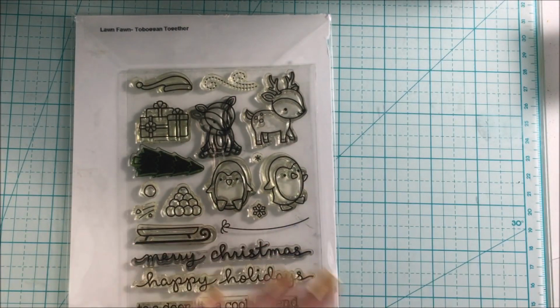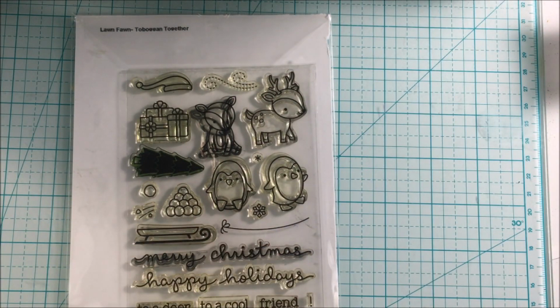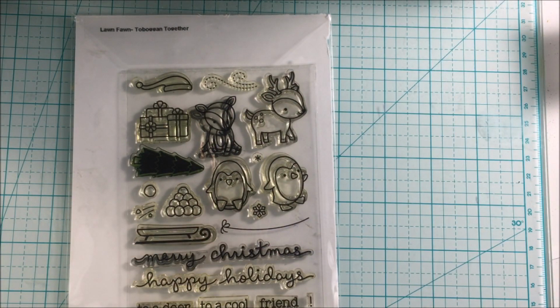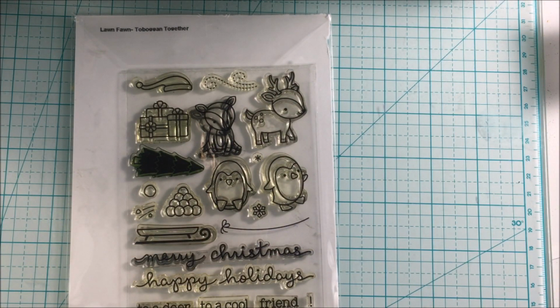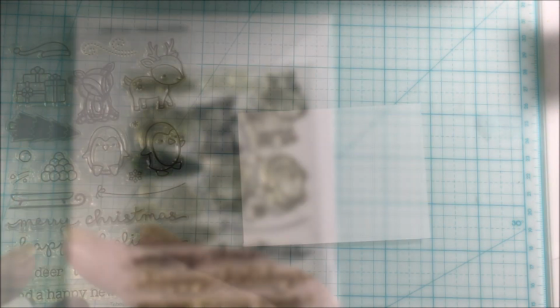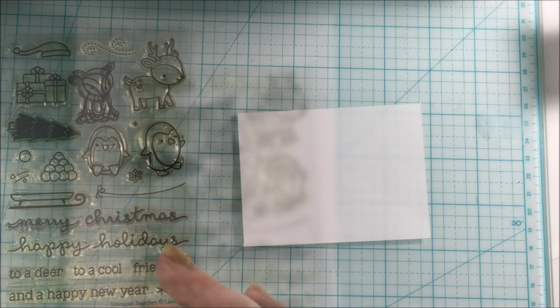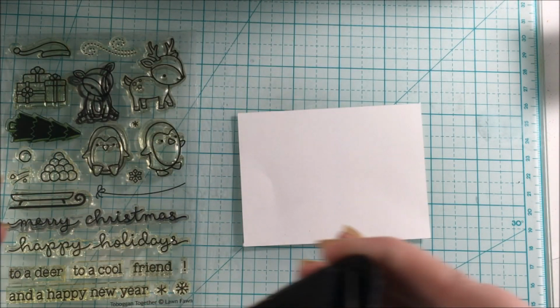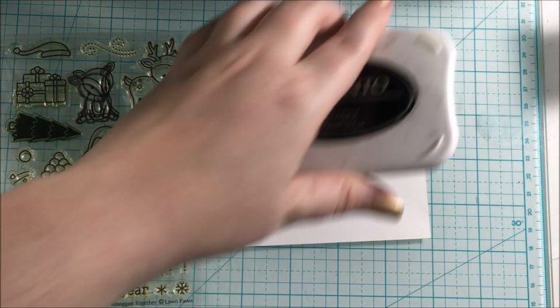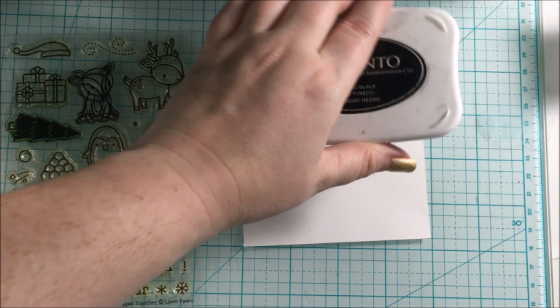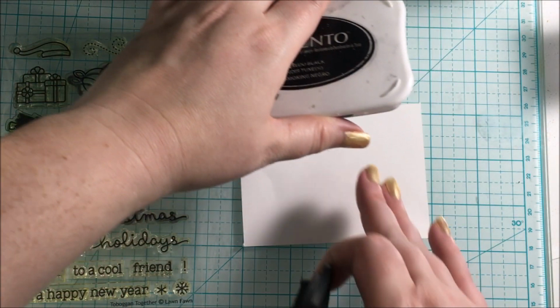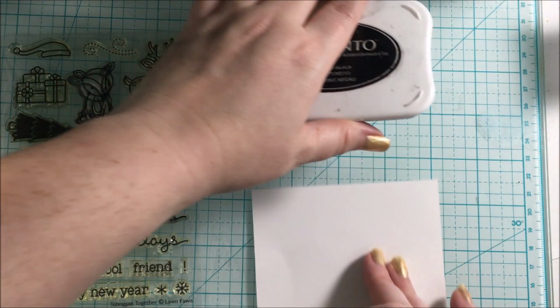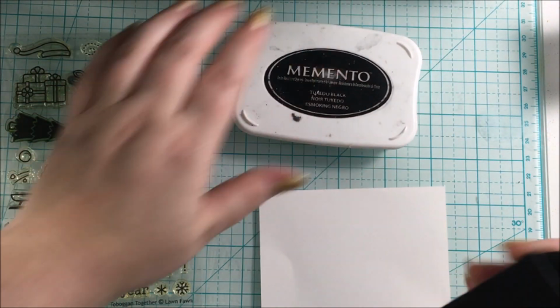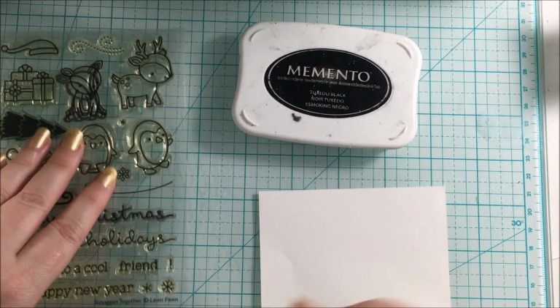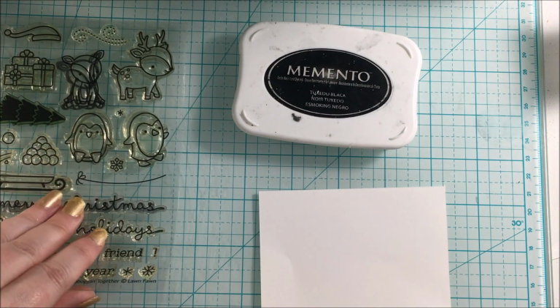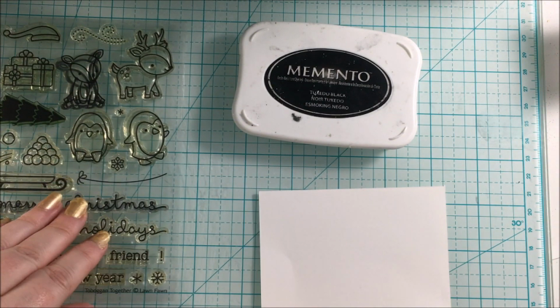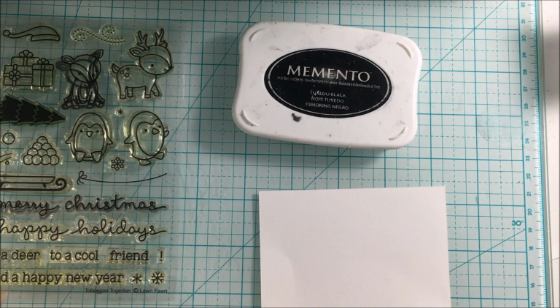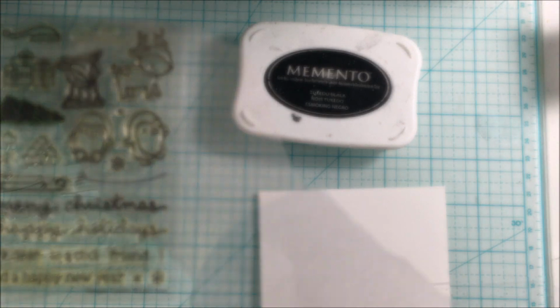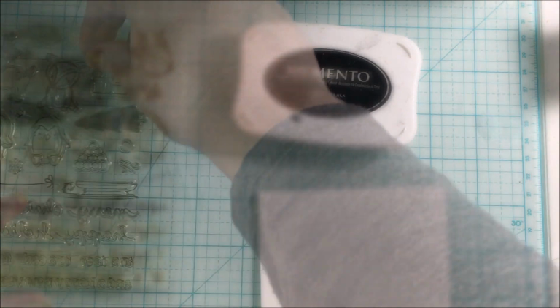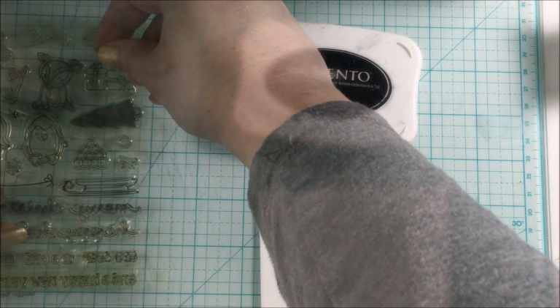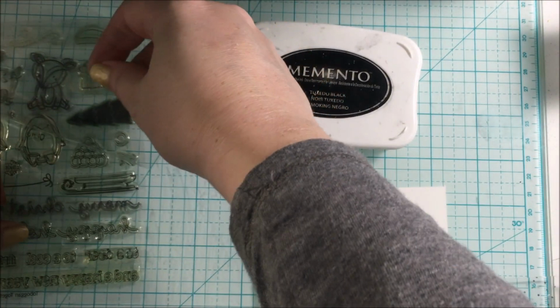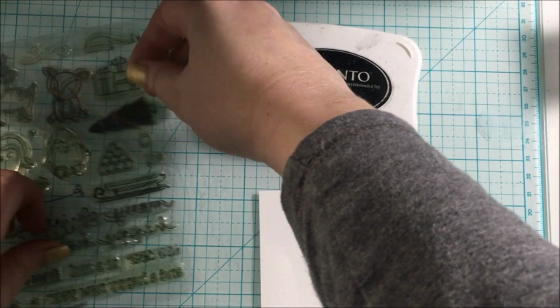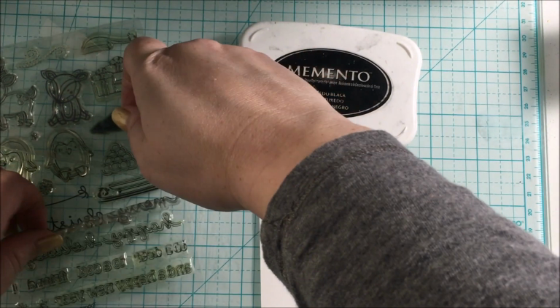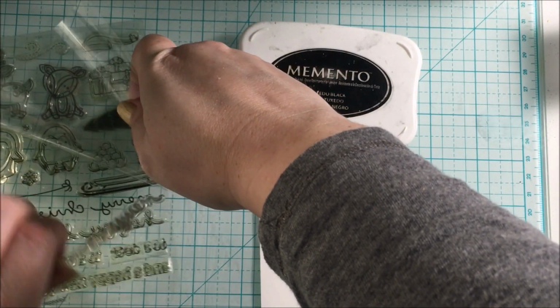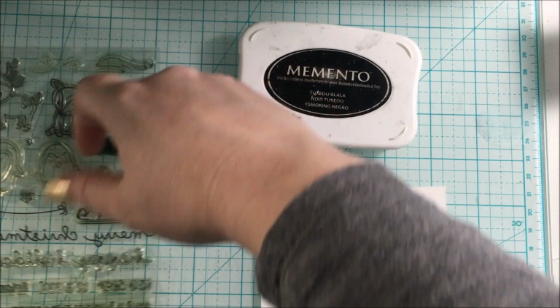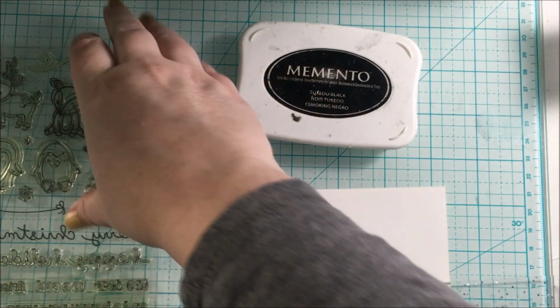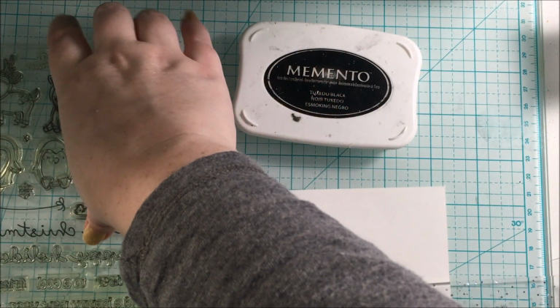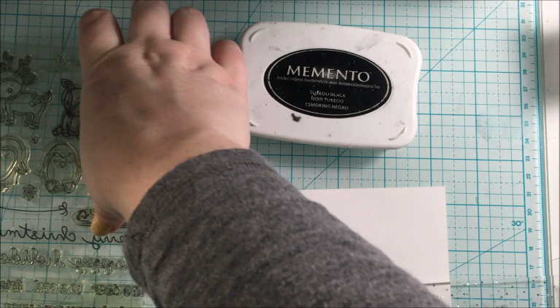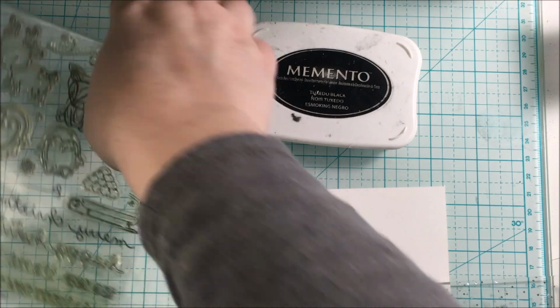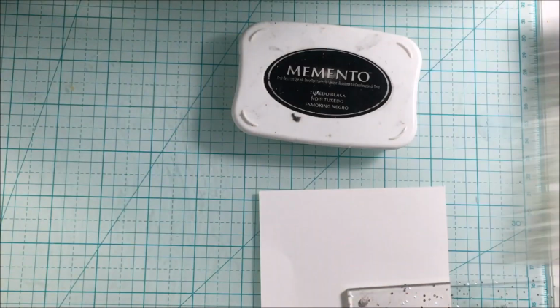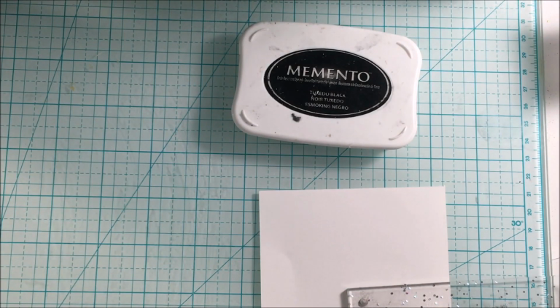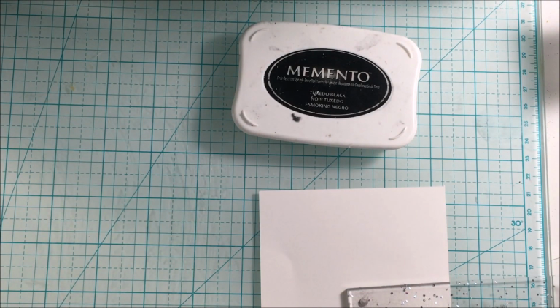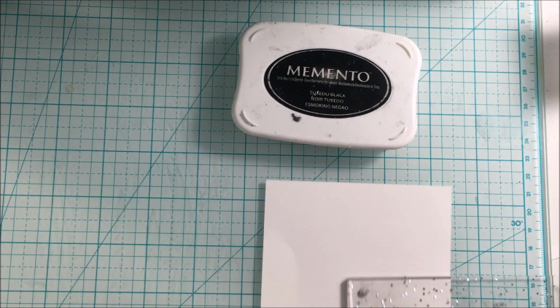For the sentiment, I'm using the Merry Christmas stamp, and I just grabbed out some Memento Tuxedo Black ink and stamped it down.